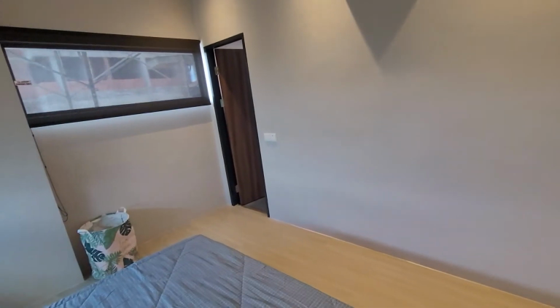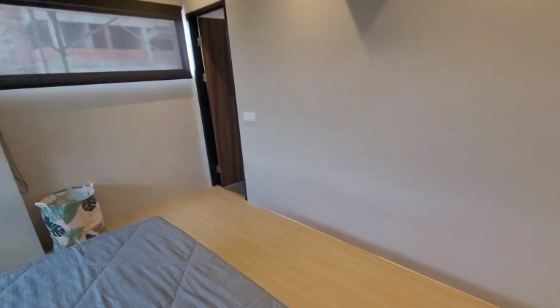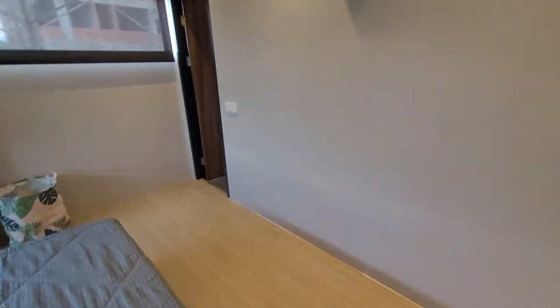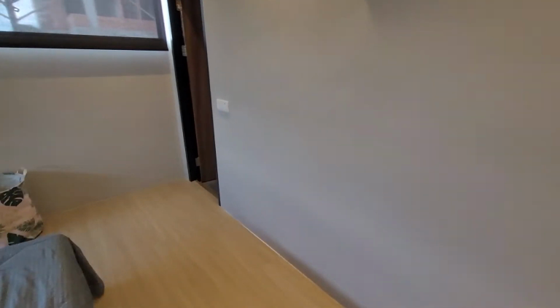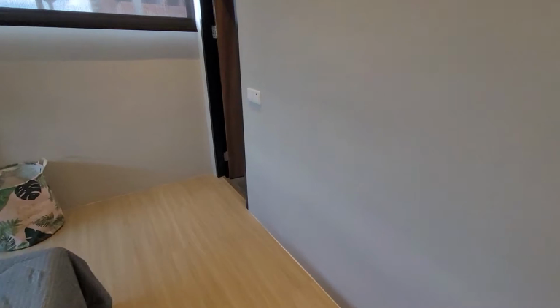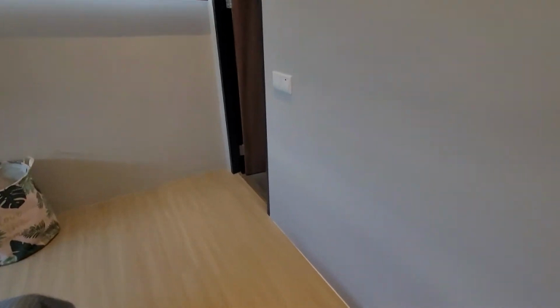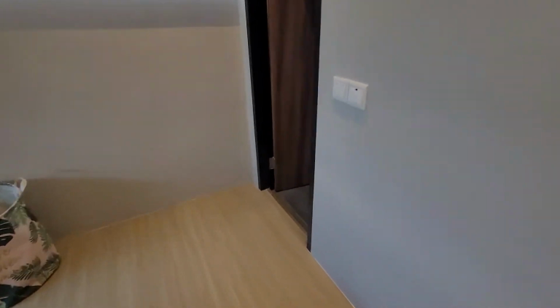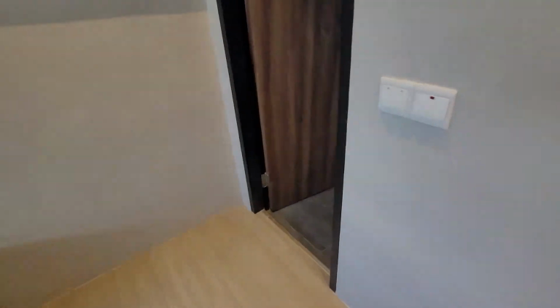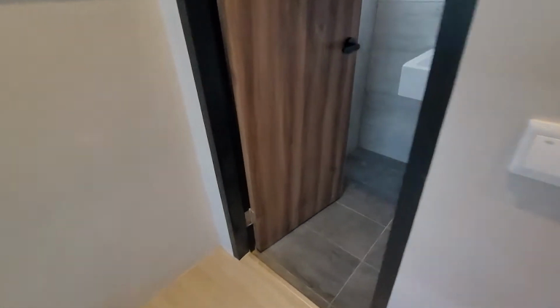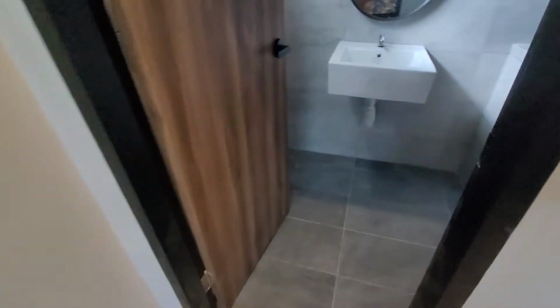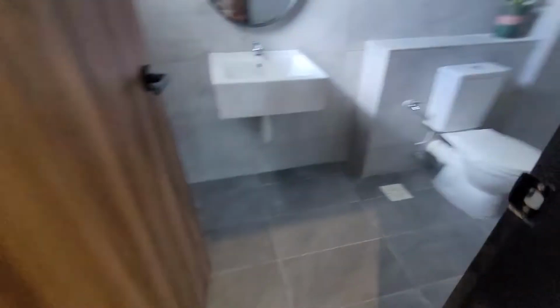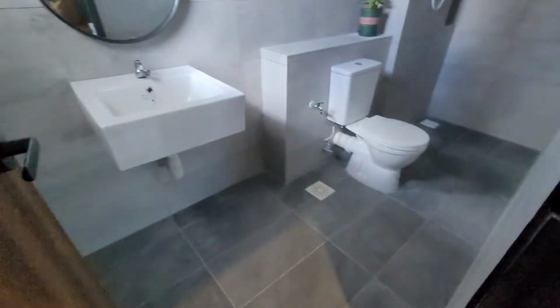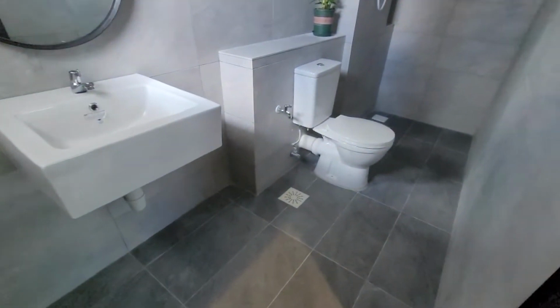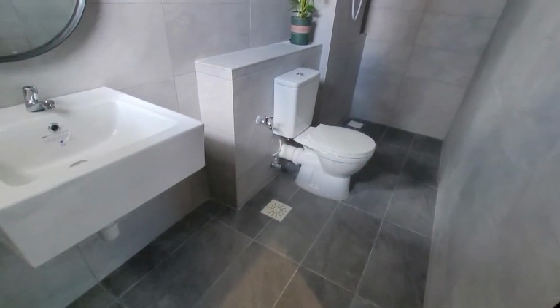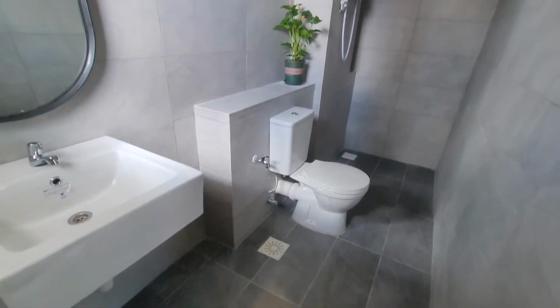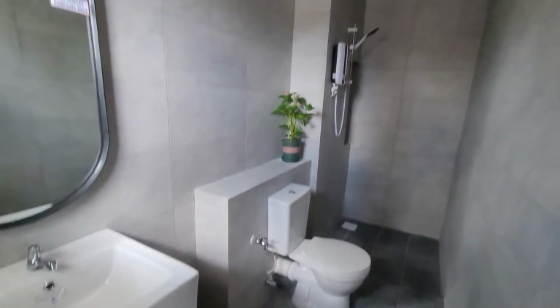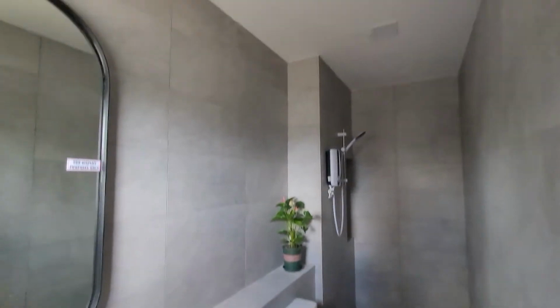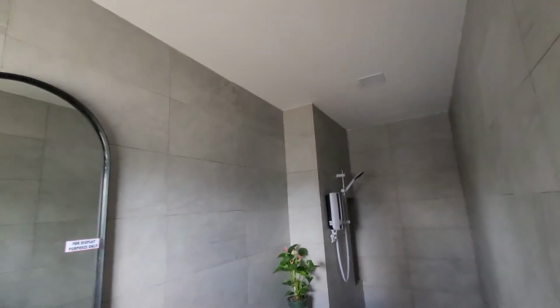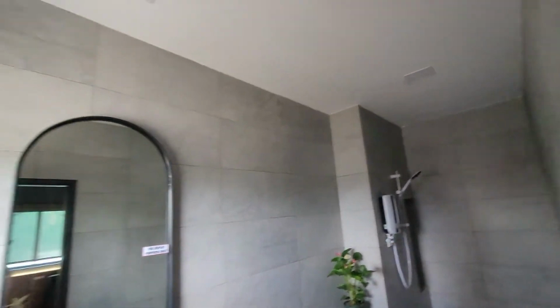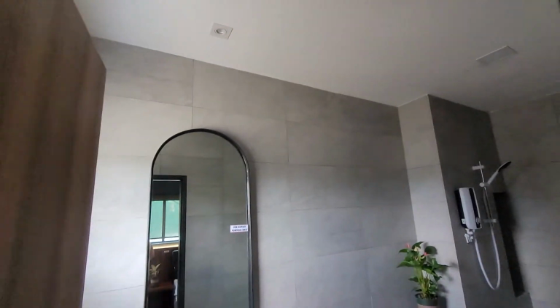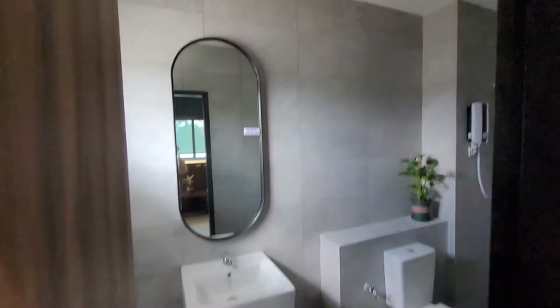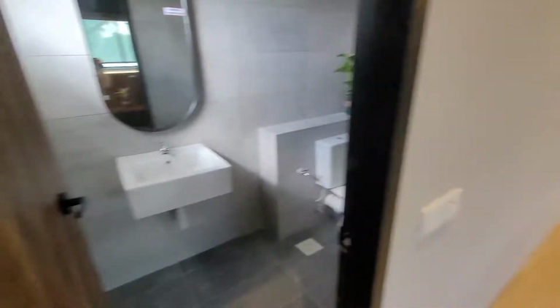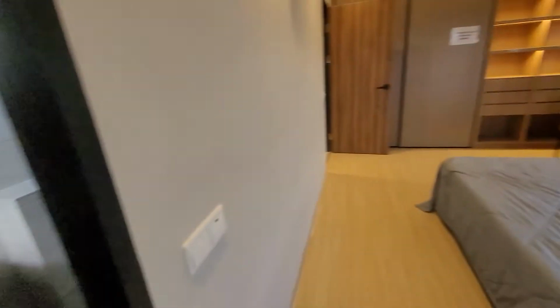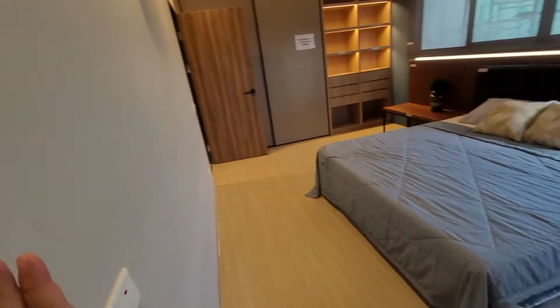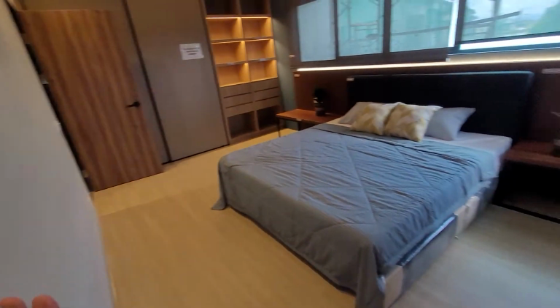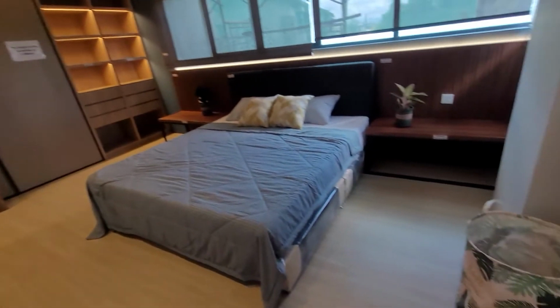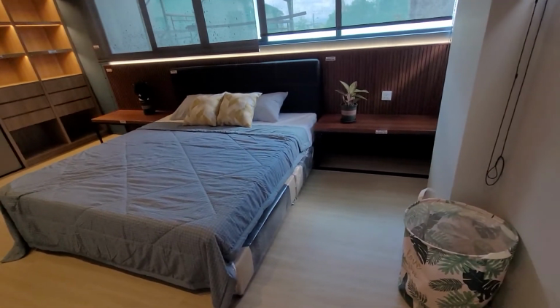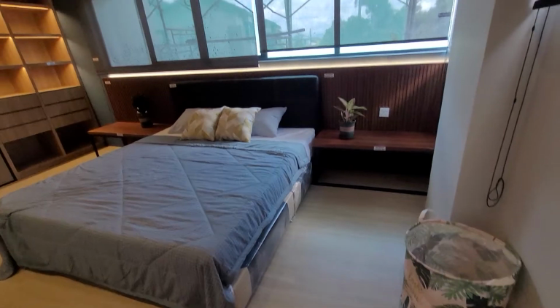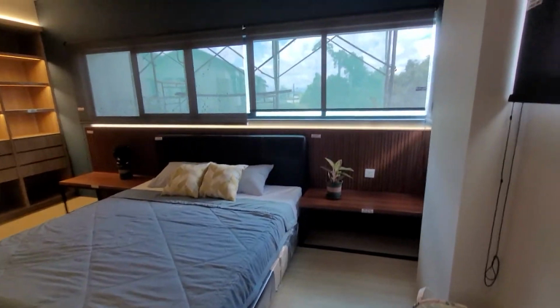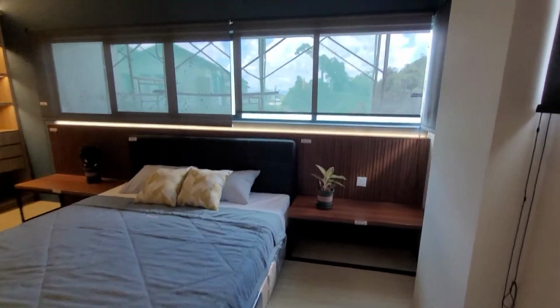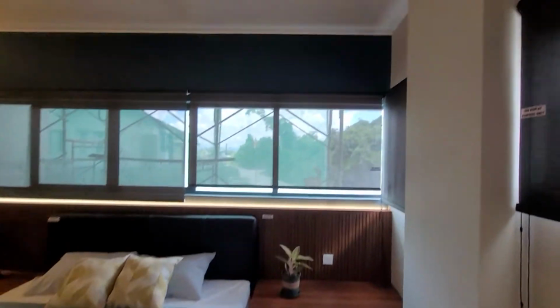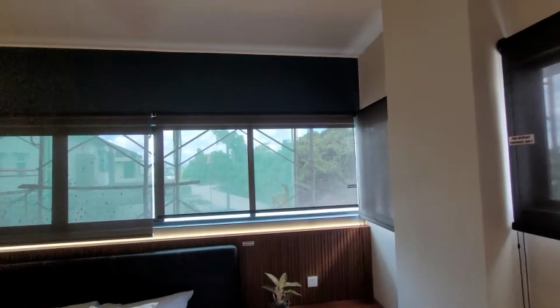This one has a study room here. Quite beautifully done. Very nice show unit.